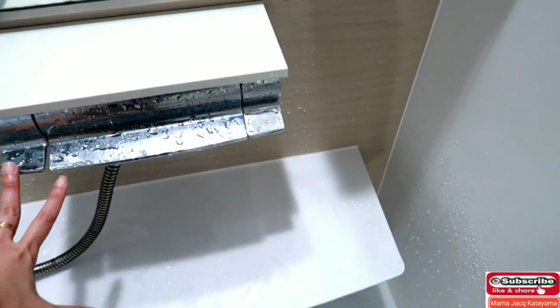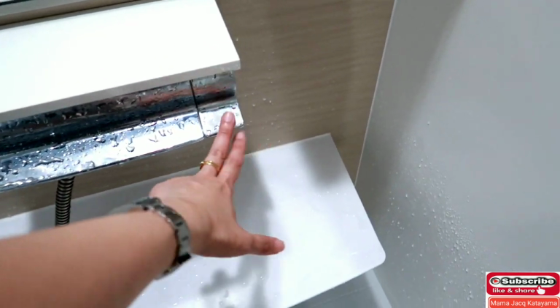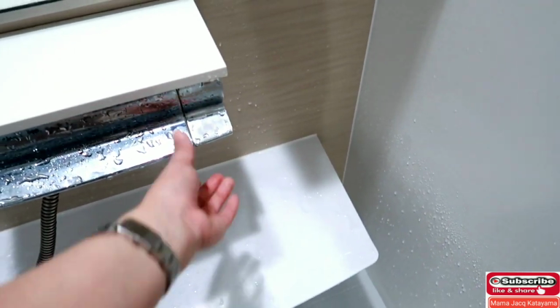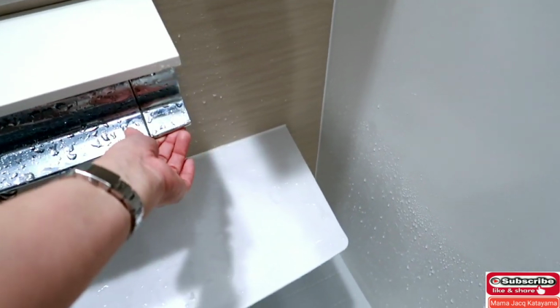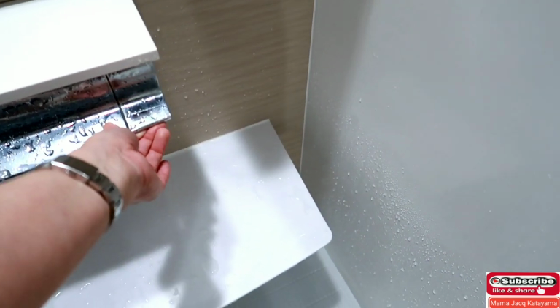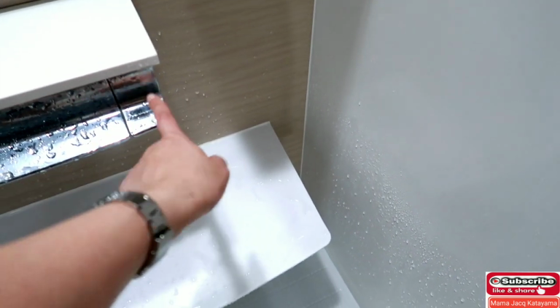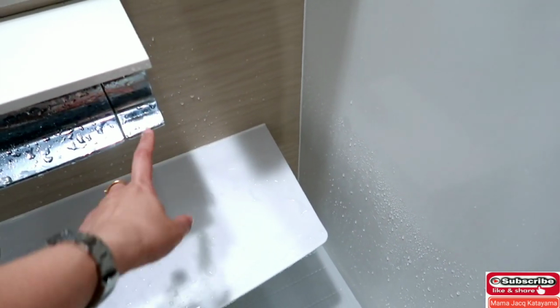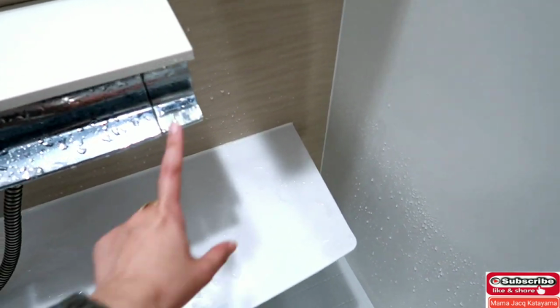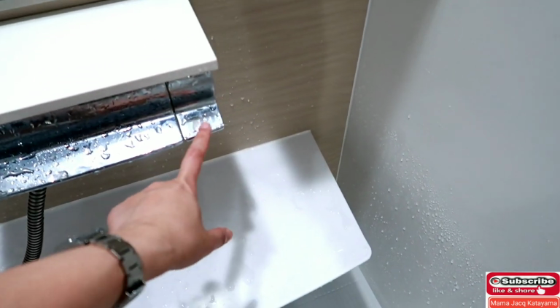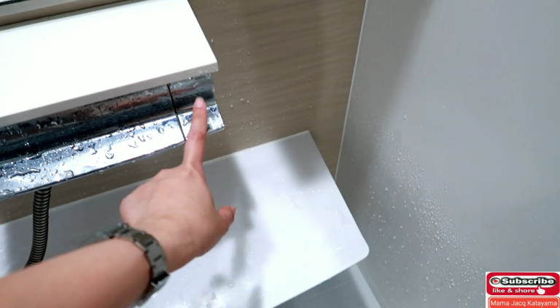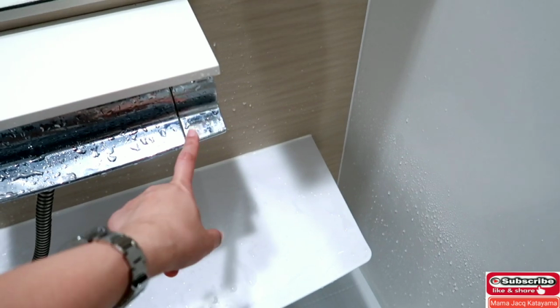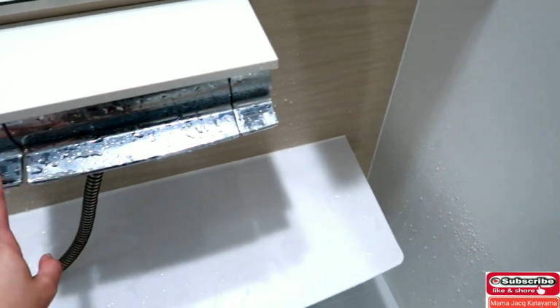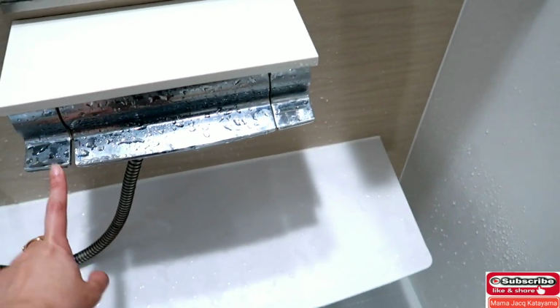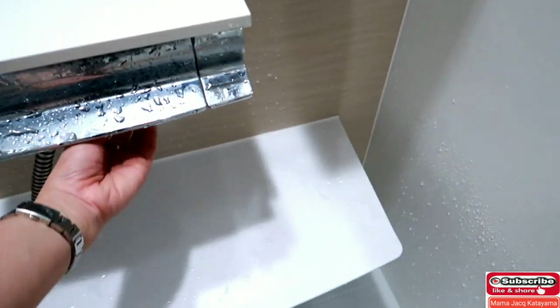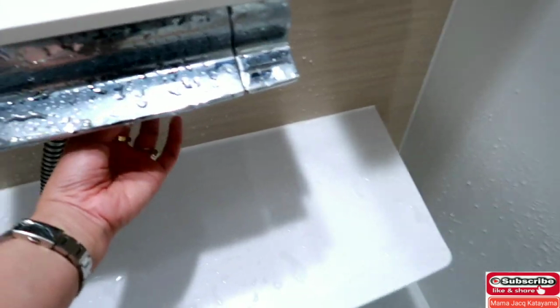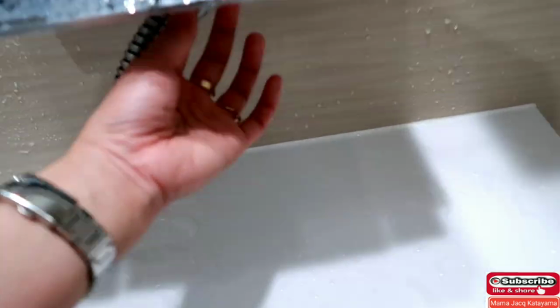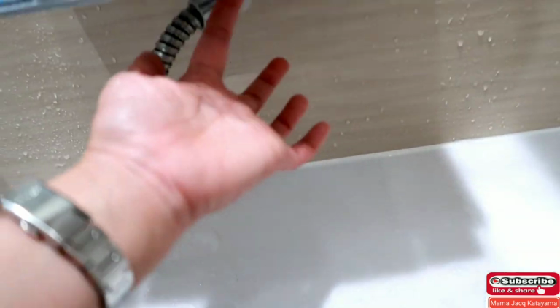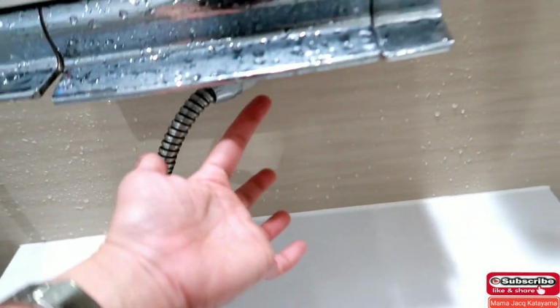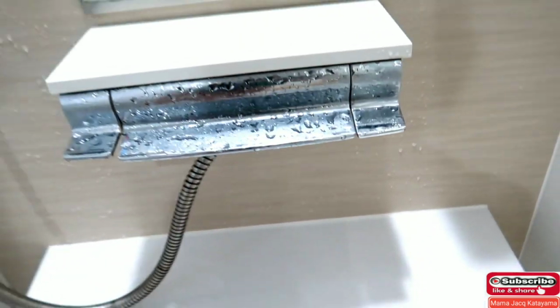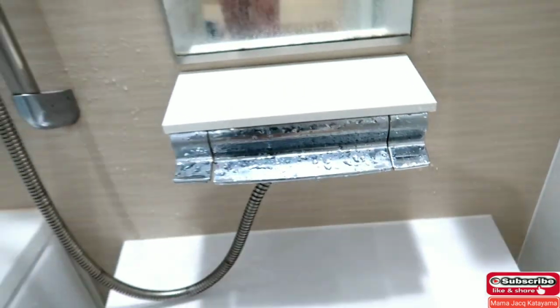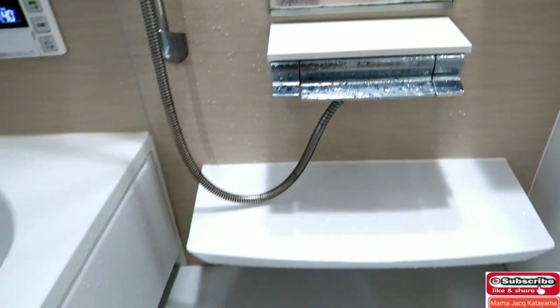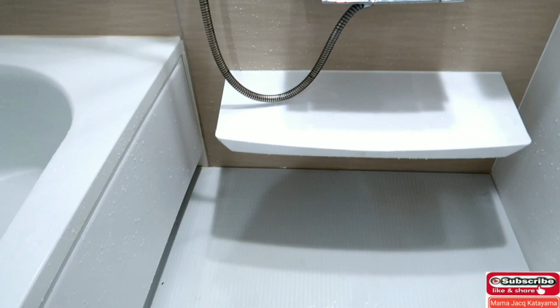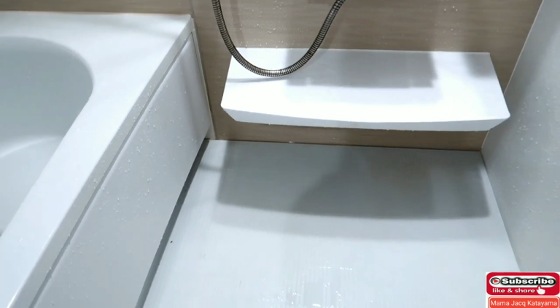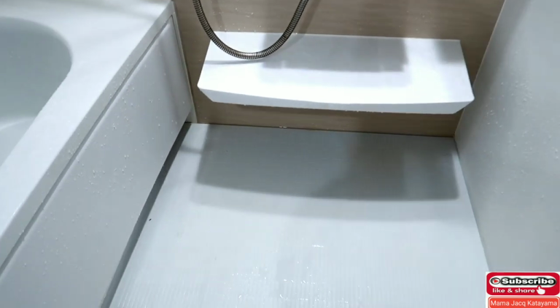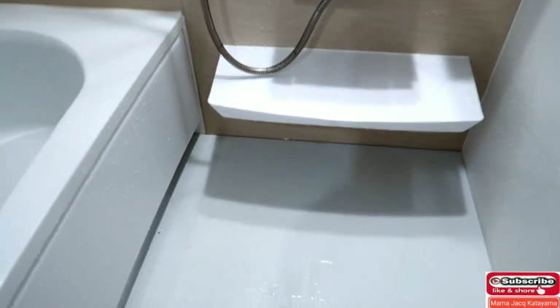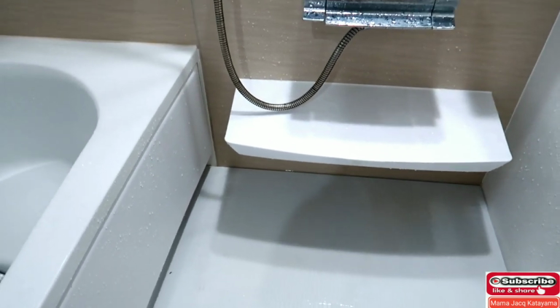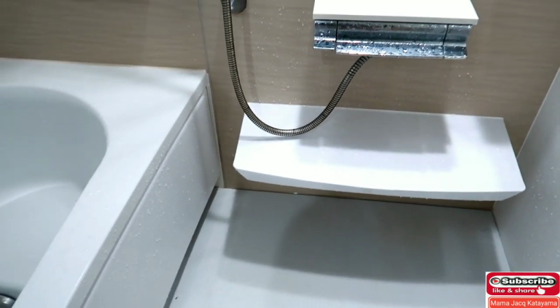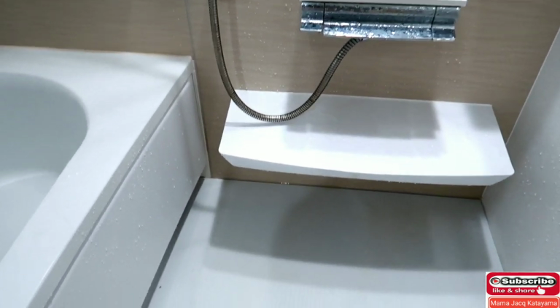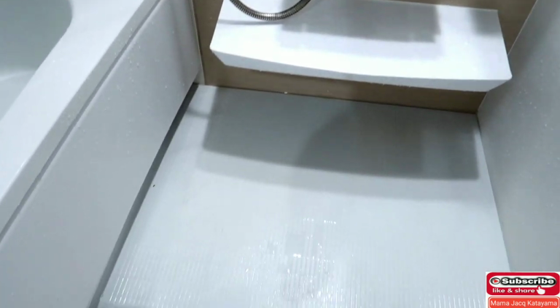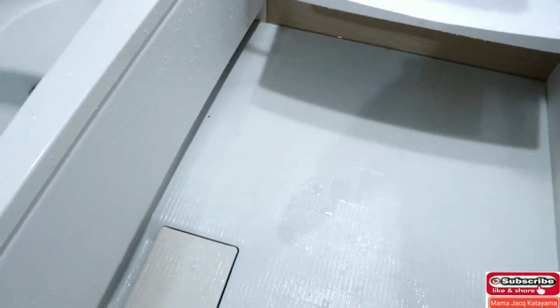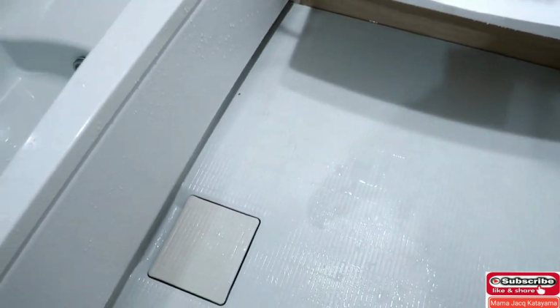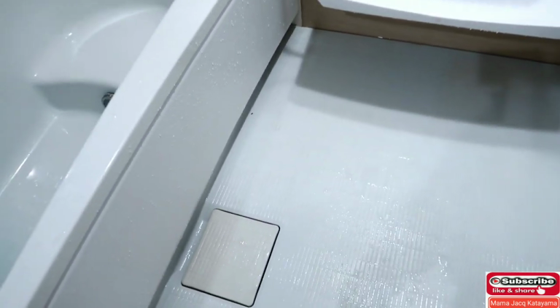We have two controllers for our shower — one for the shower head itself, and another one for the faucet at the bottom. The floor isn't slippery, don't worry. And the drainer is there.